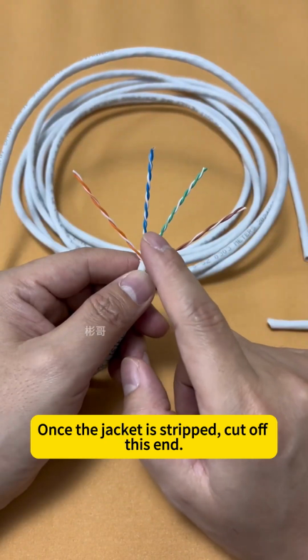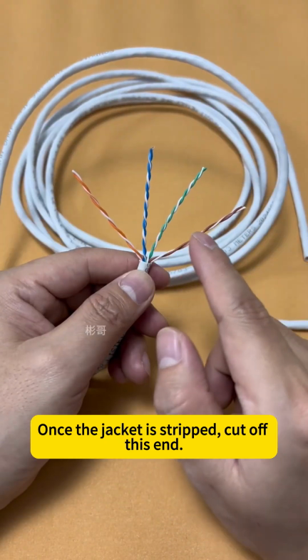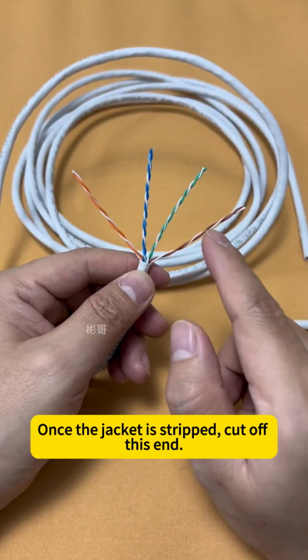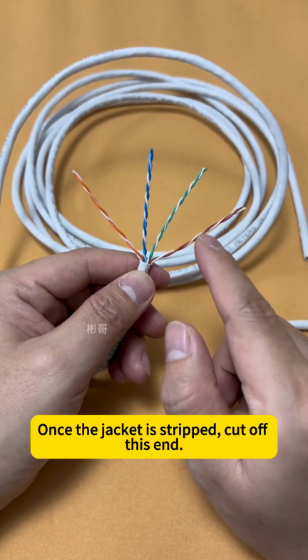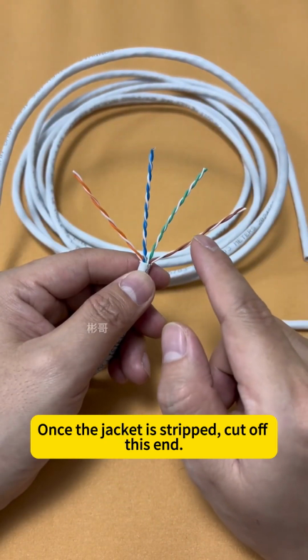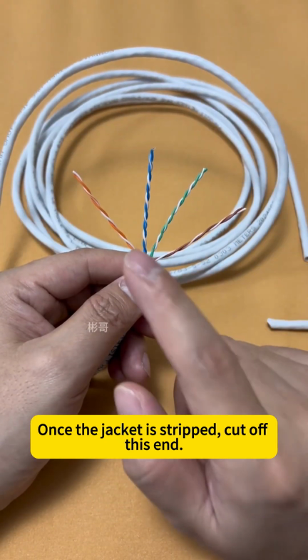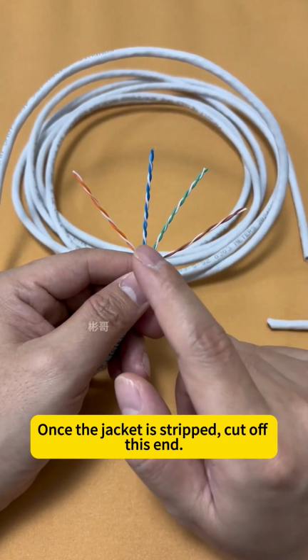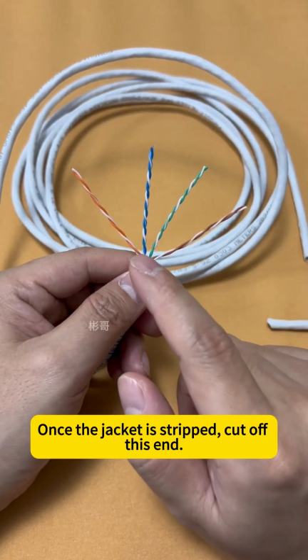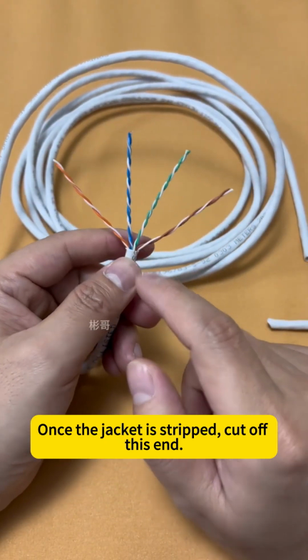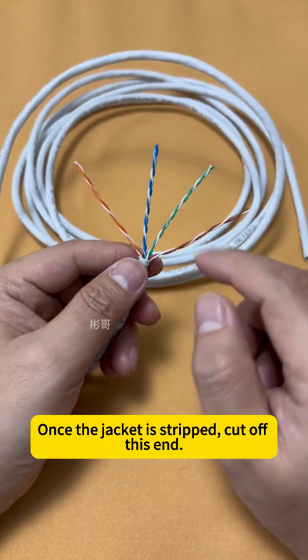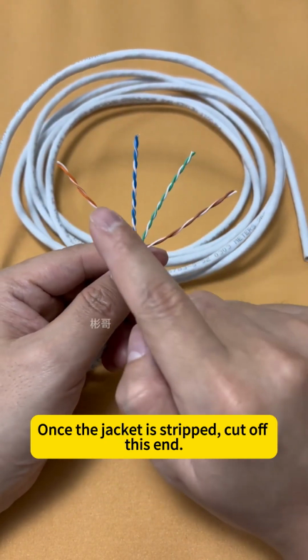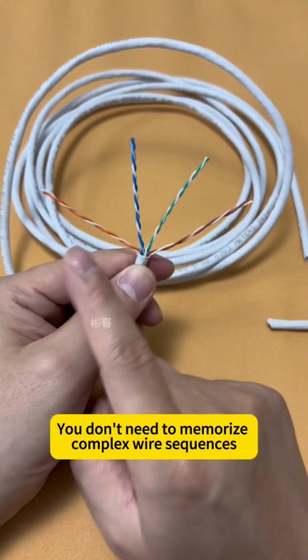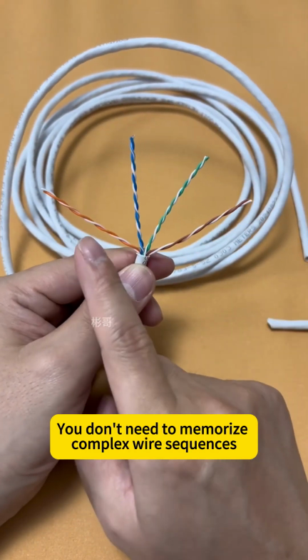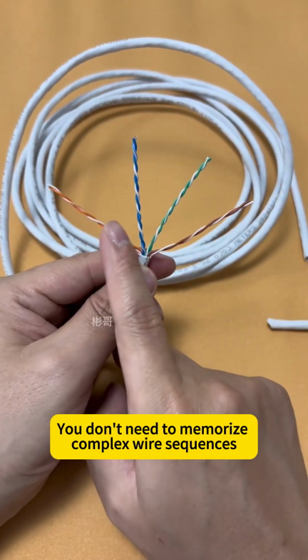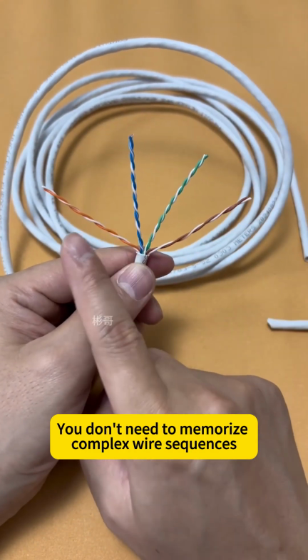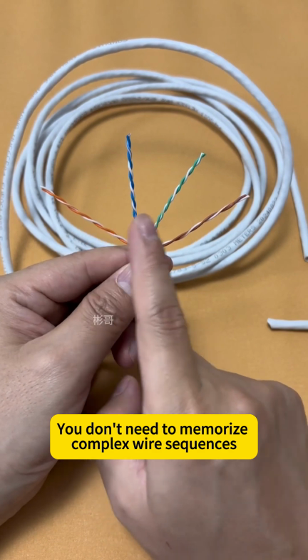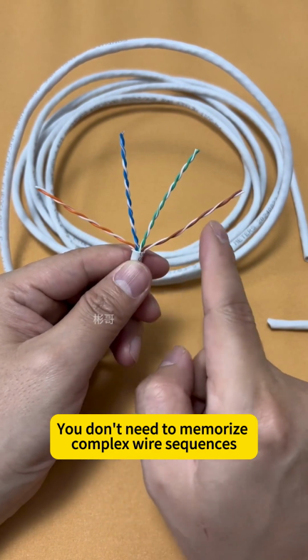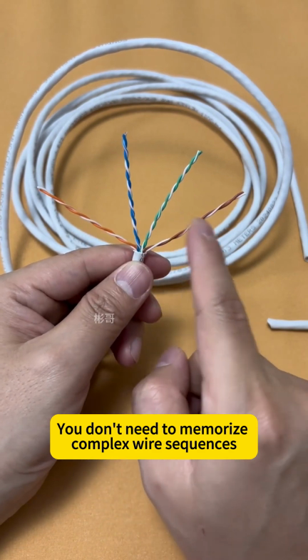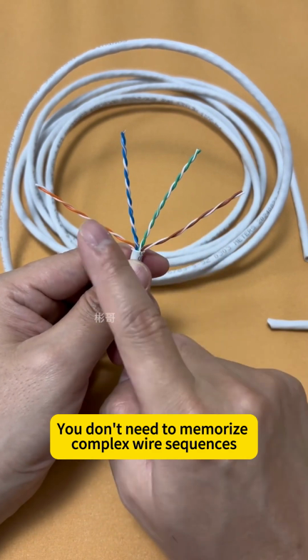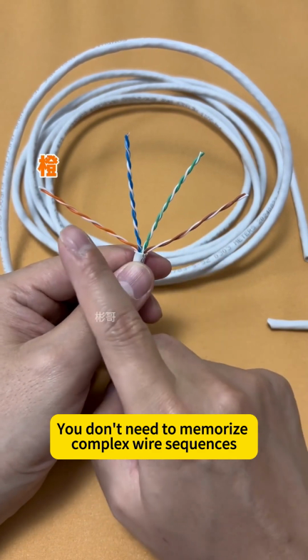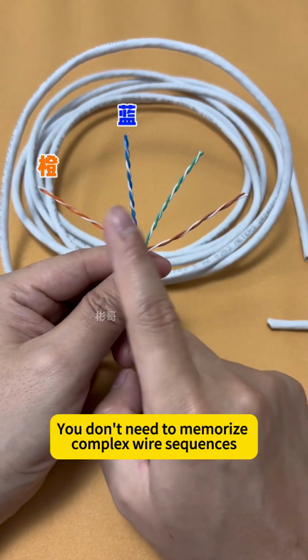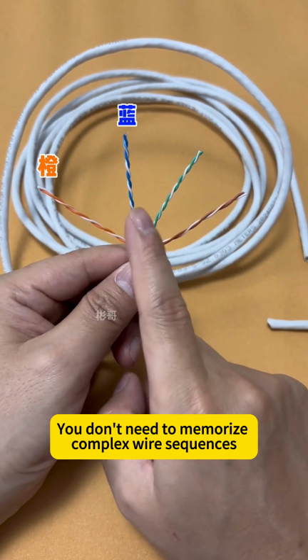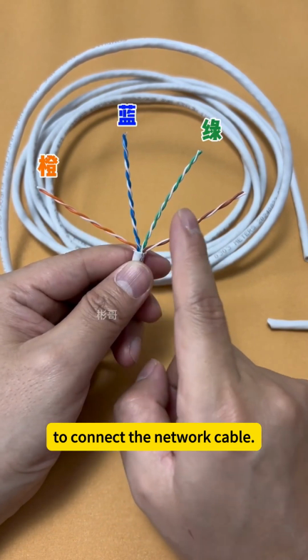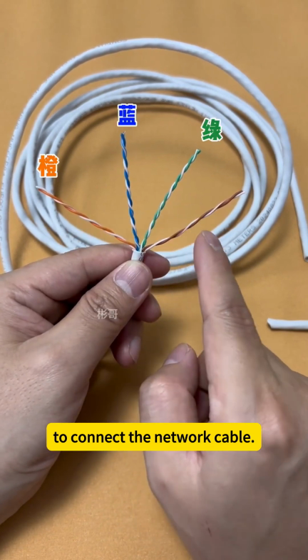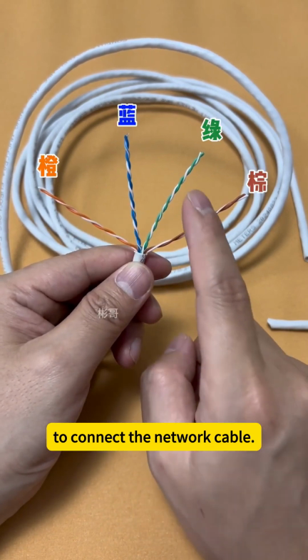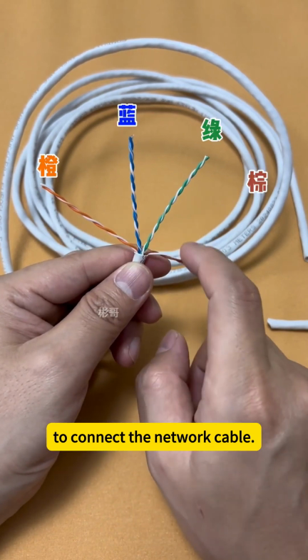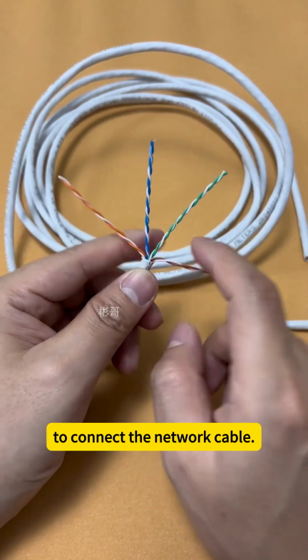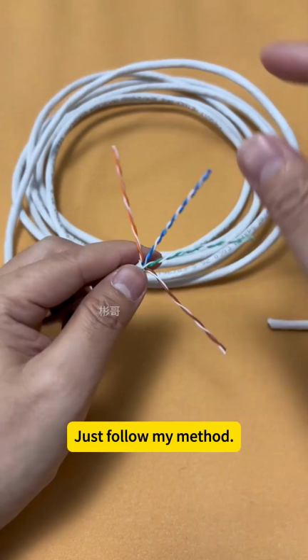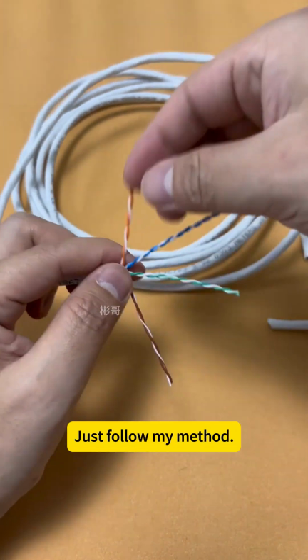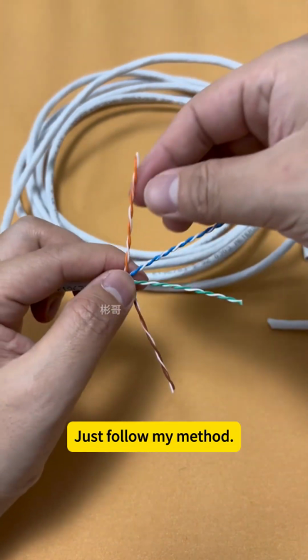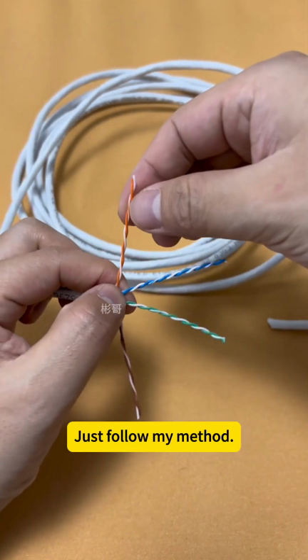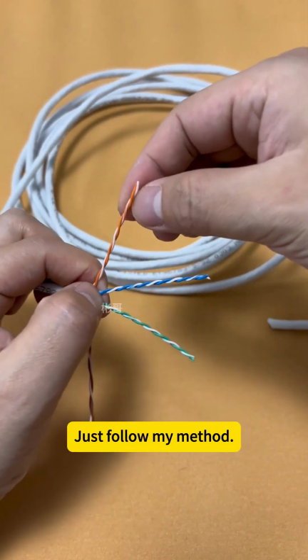Once the jacket is stripped, cut off this end. You don't need to memorize complex wire sequences to connect the network cable — just follow my method.